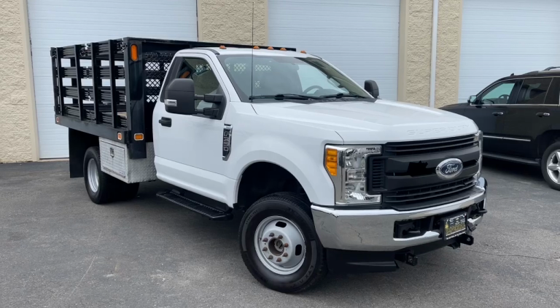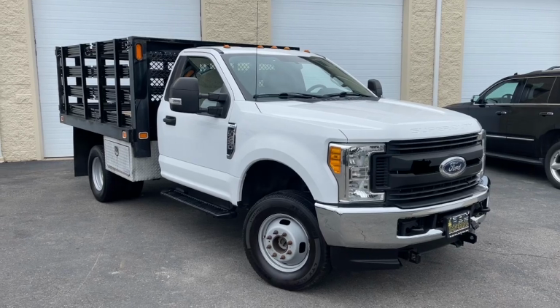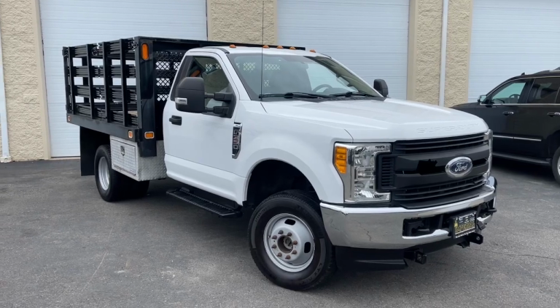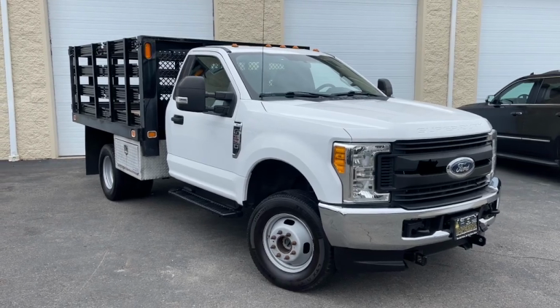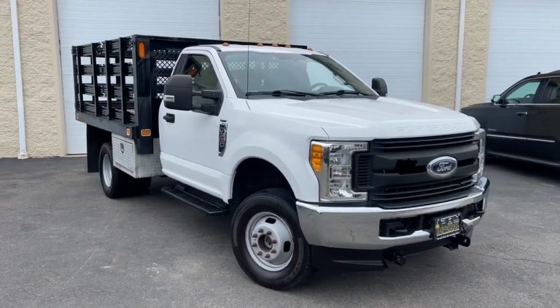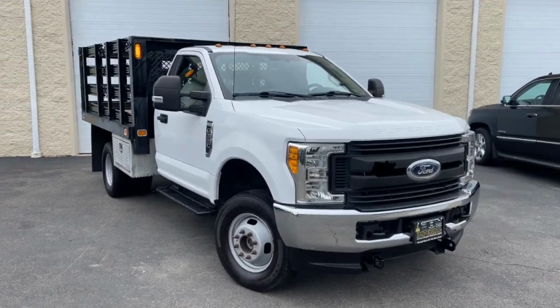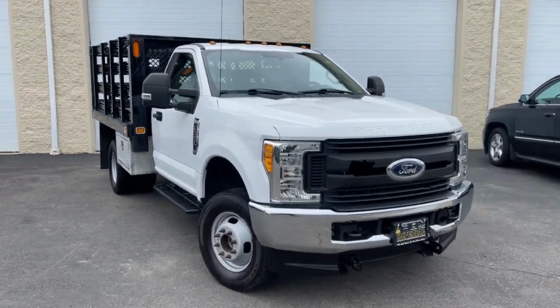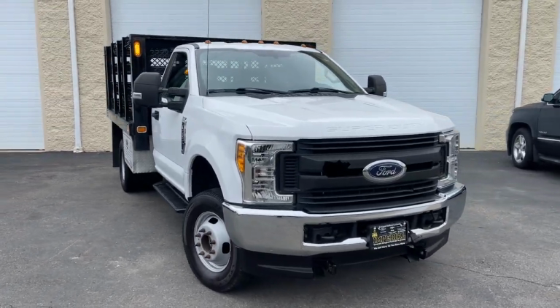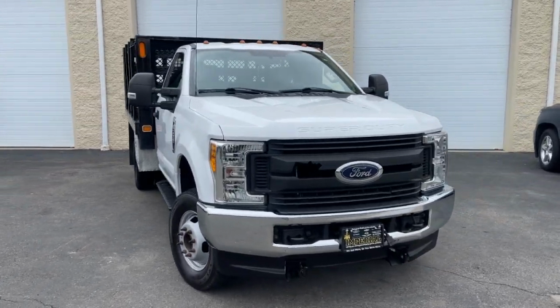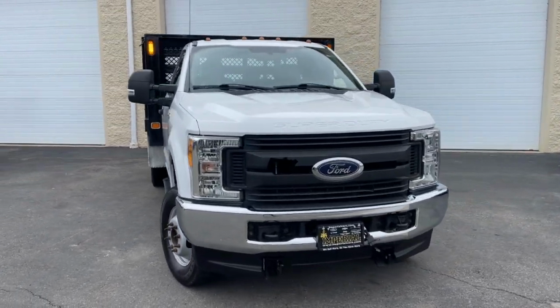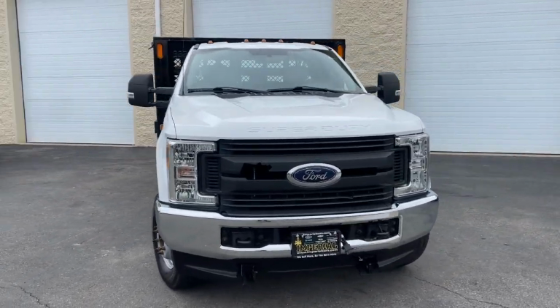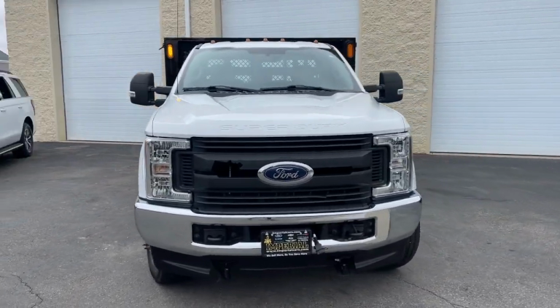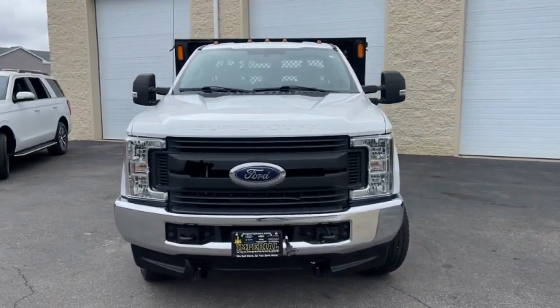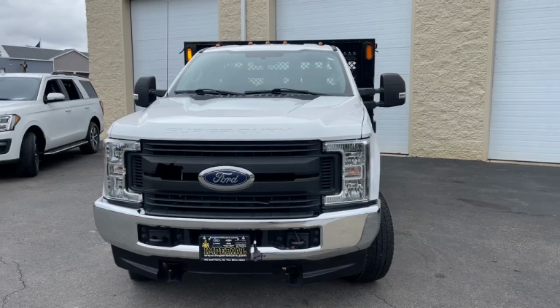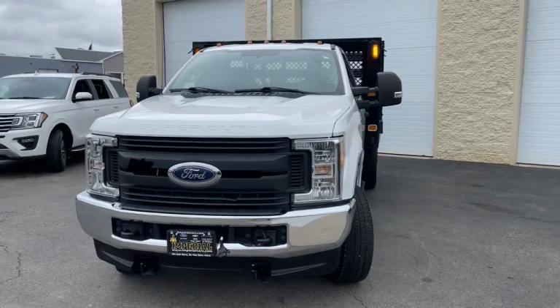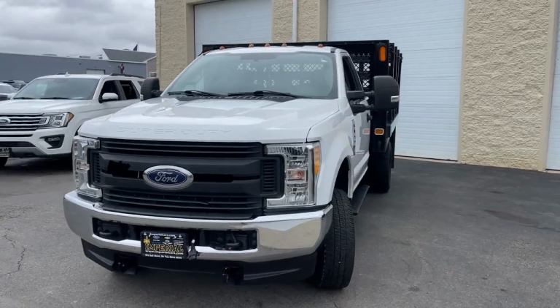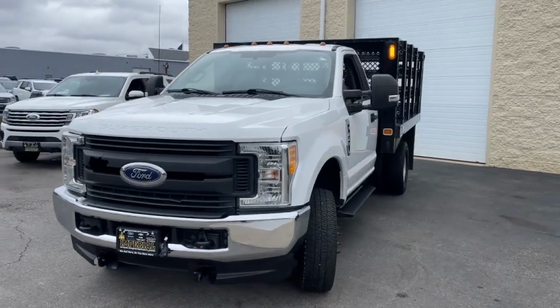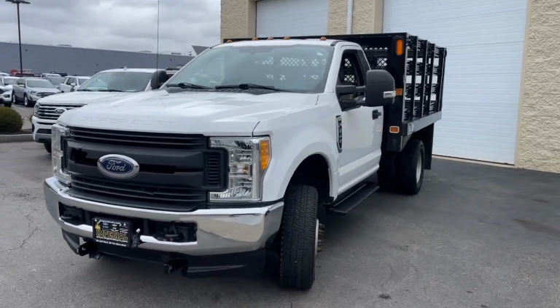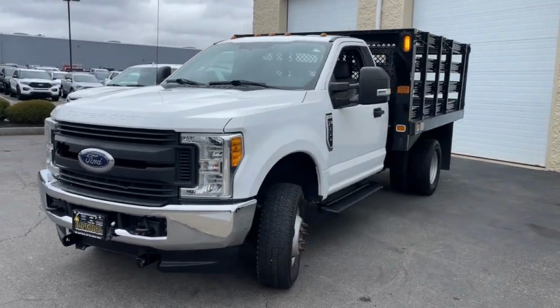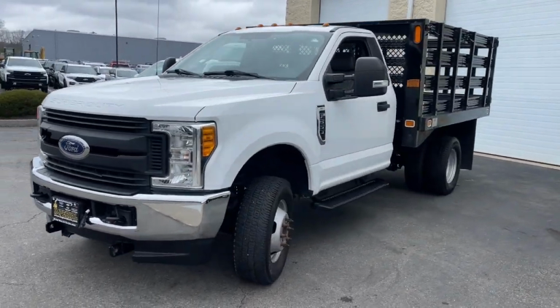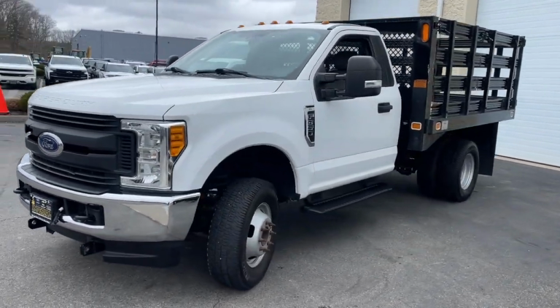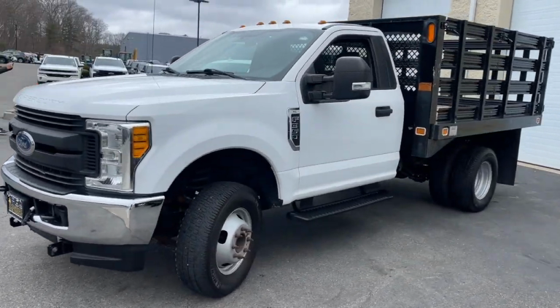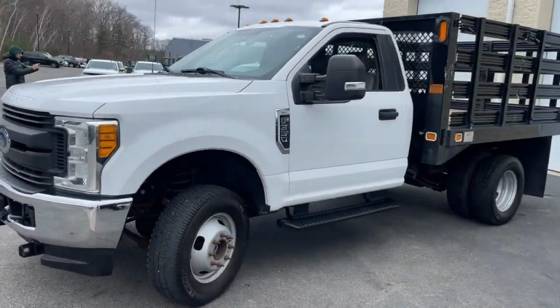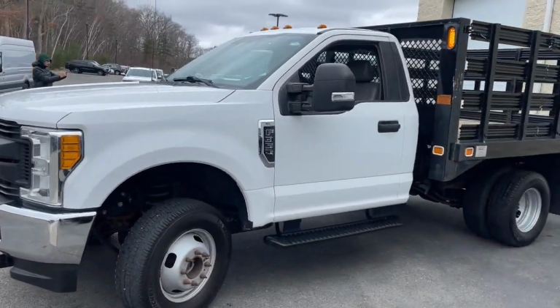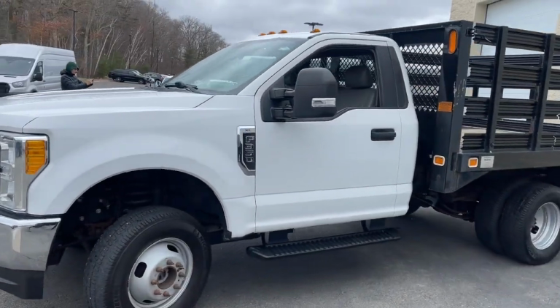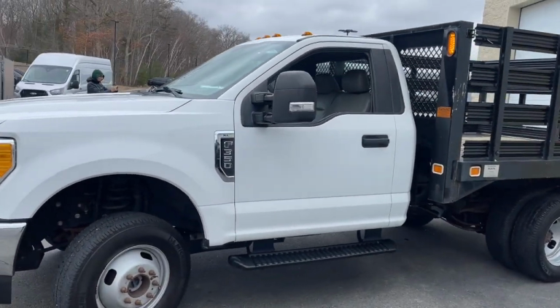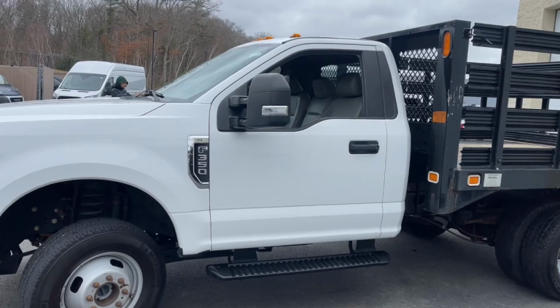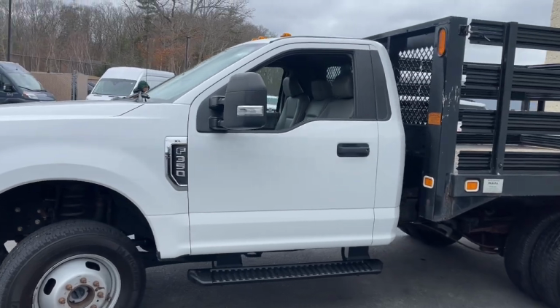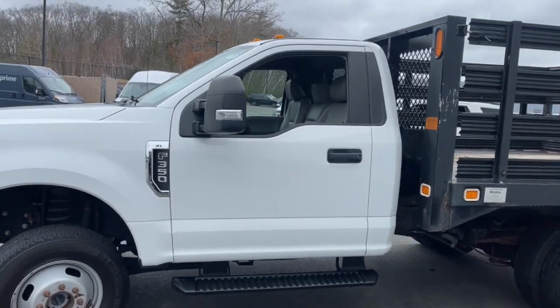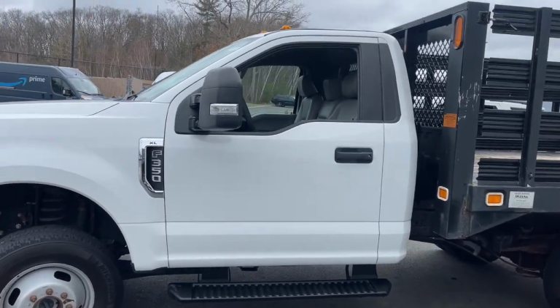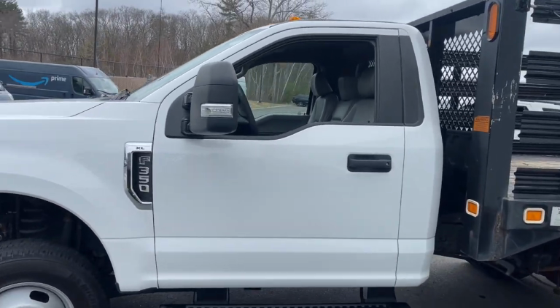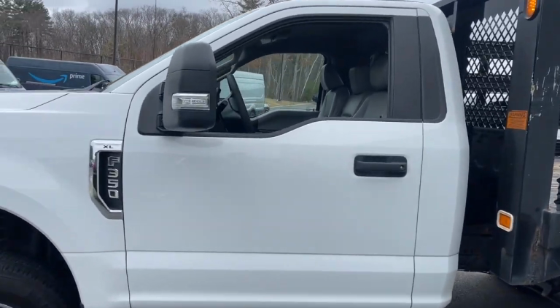Introducing the 2017 Ford Super Duty. With less than 90,000 miles on the odometer, this vehicle stands out from the rest. Get the full-size pickup you can count on.